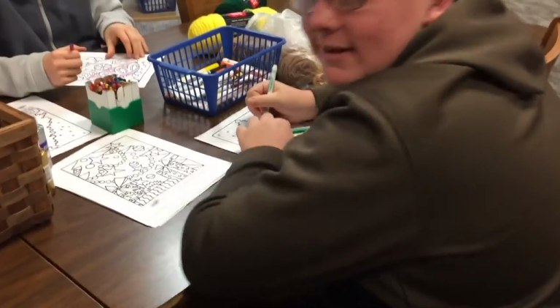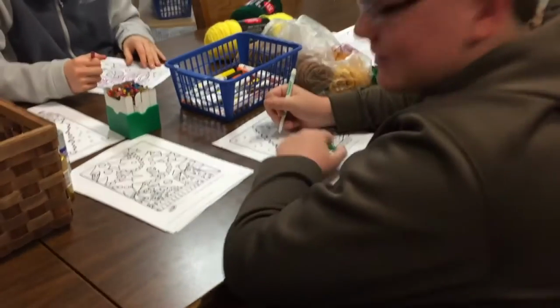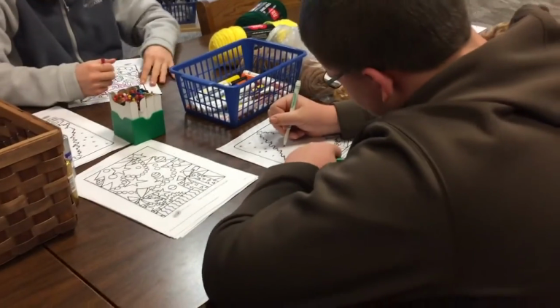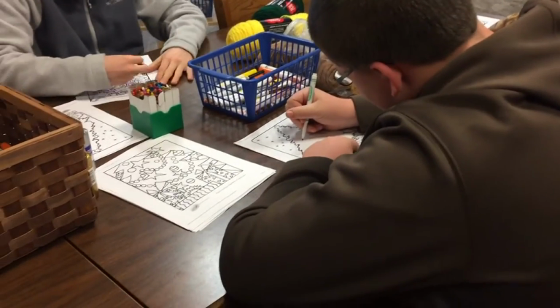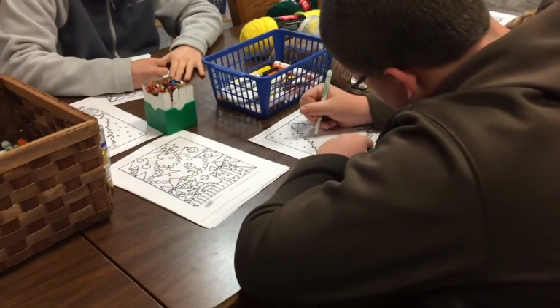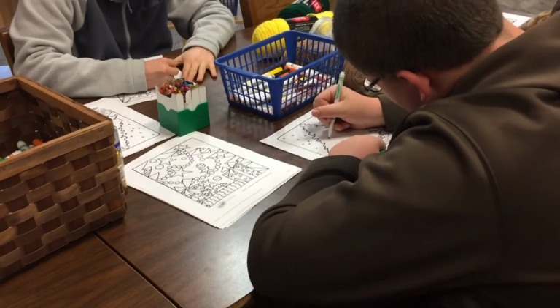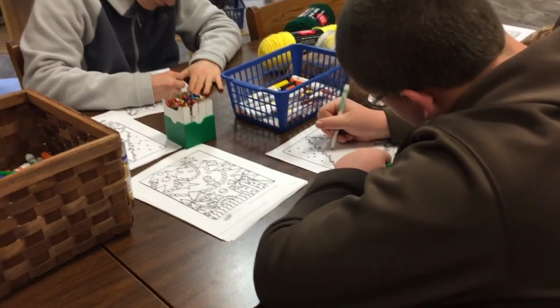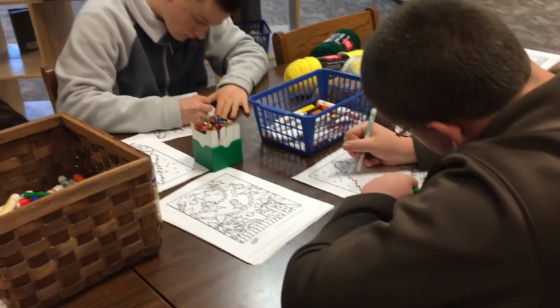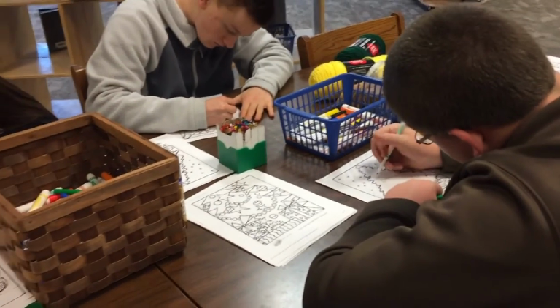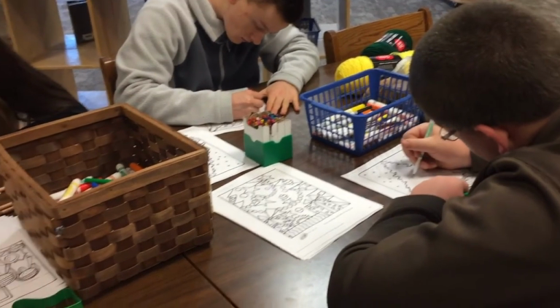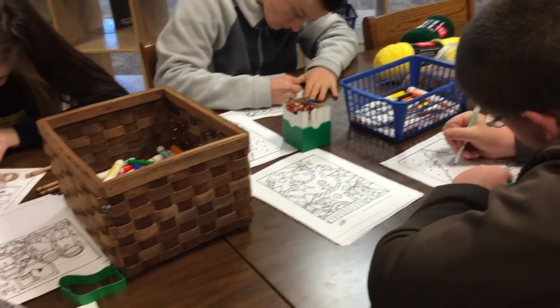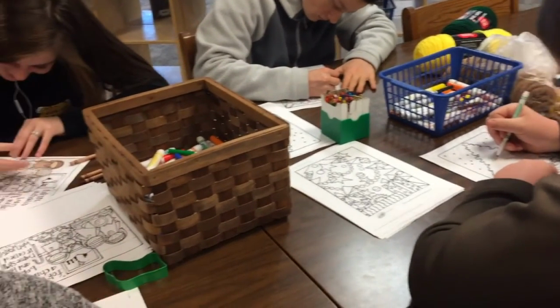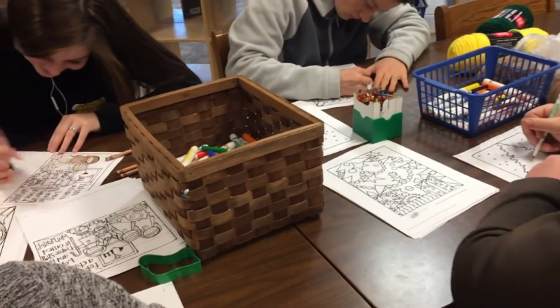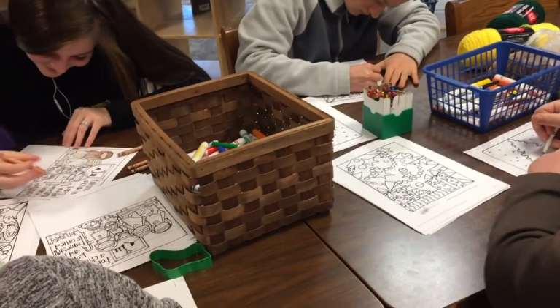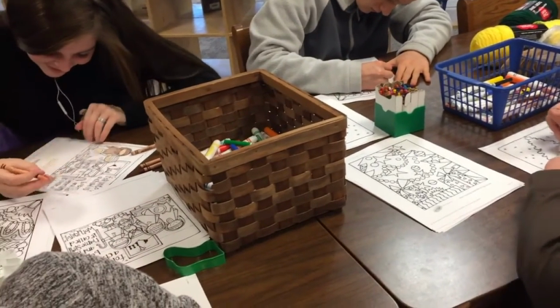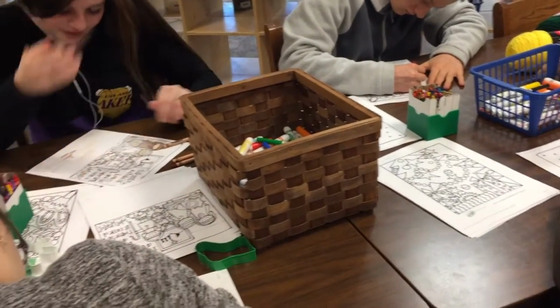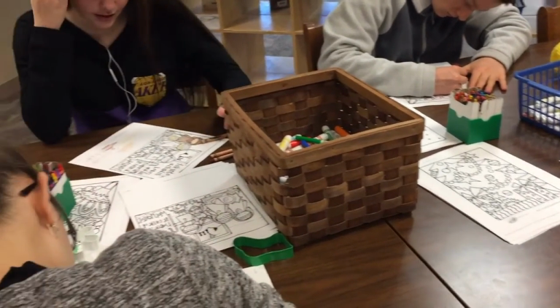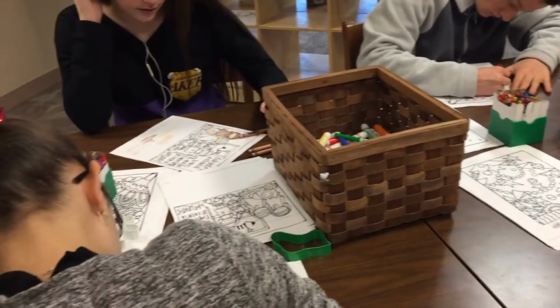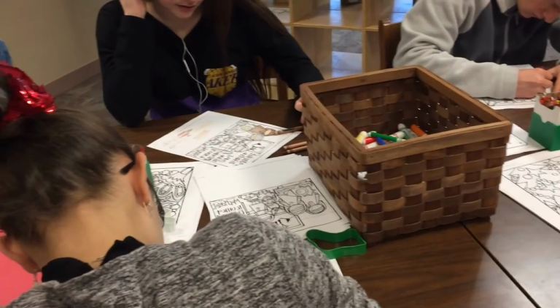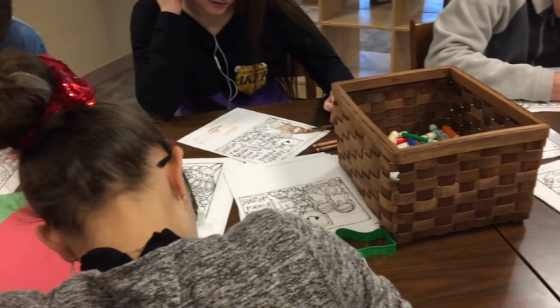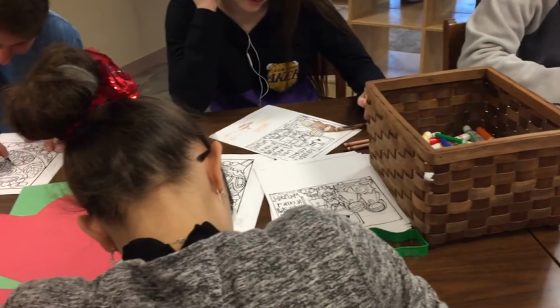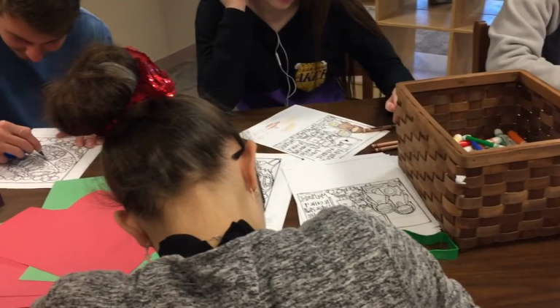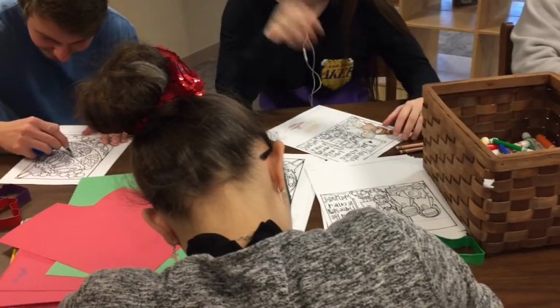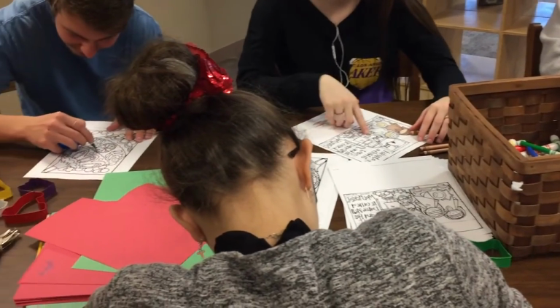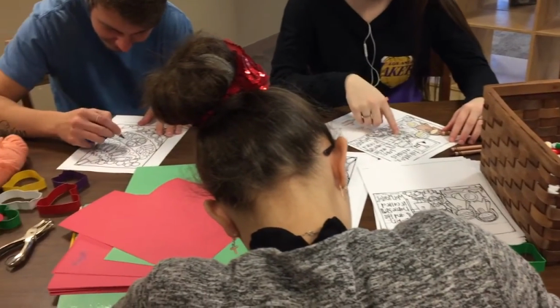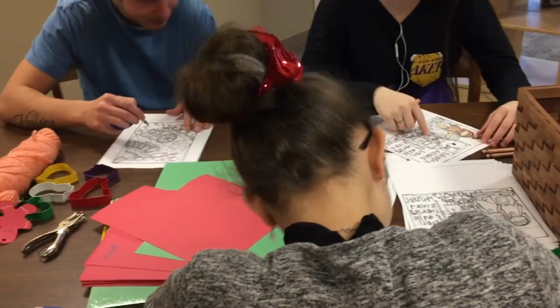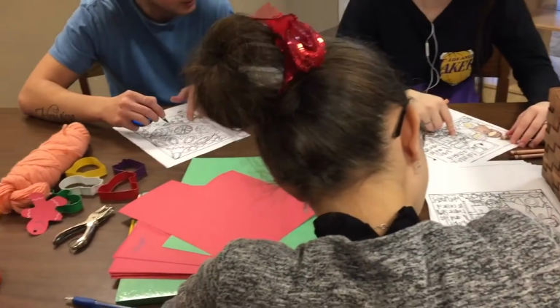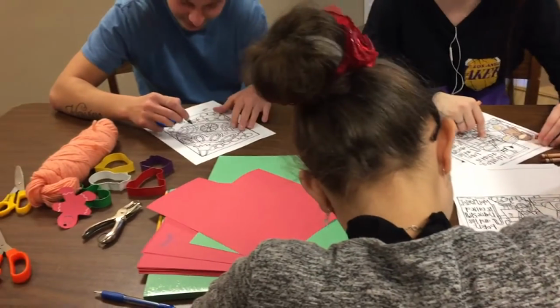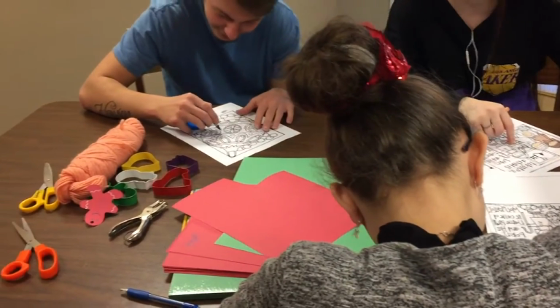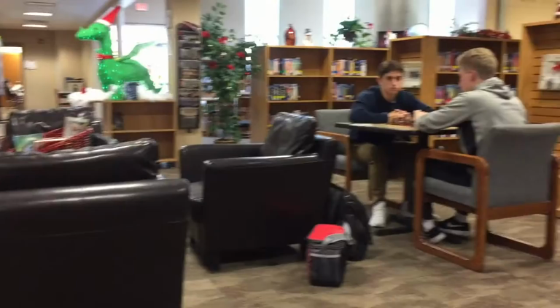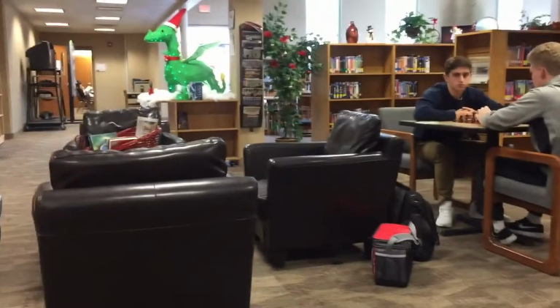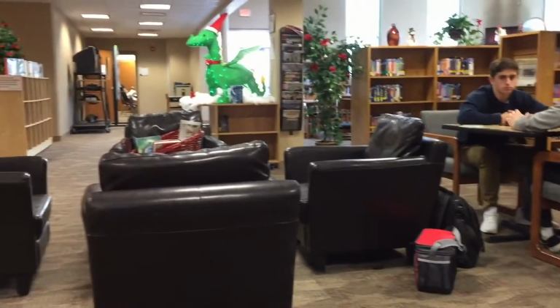How many kids generally will come to the library during the course of the day? During the day, we do sign-in sheets and there's 37 per side and we do both sides plus one, so 37 times 3 — about 40 times 3.